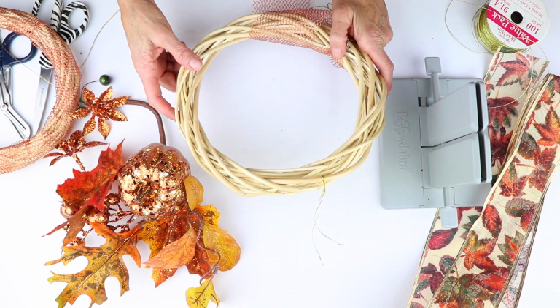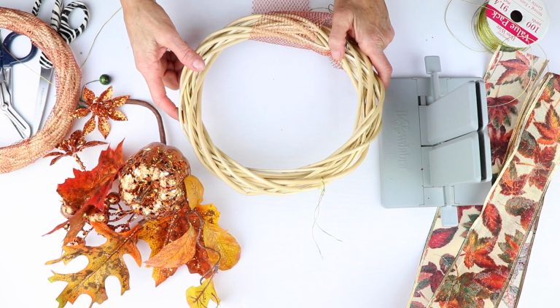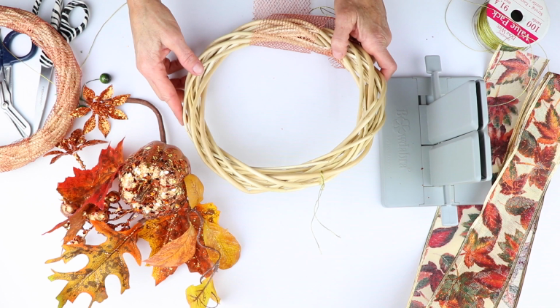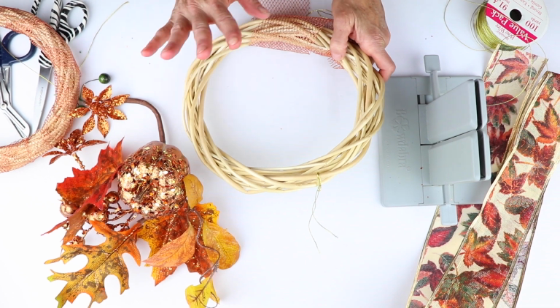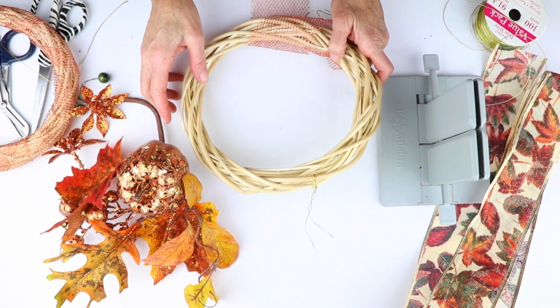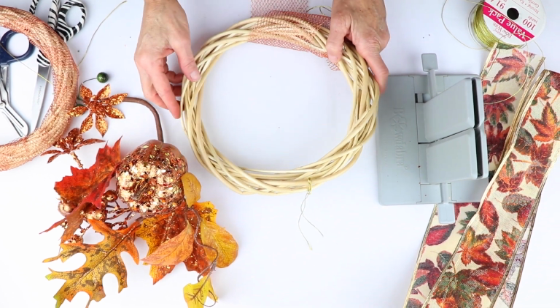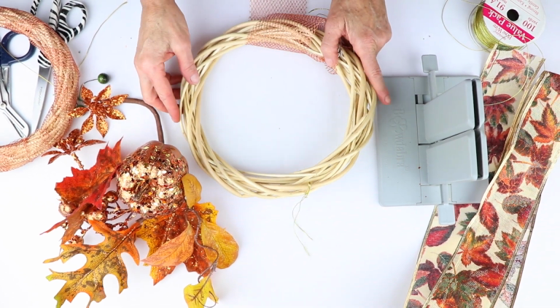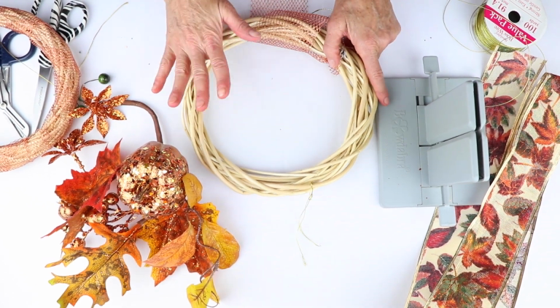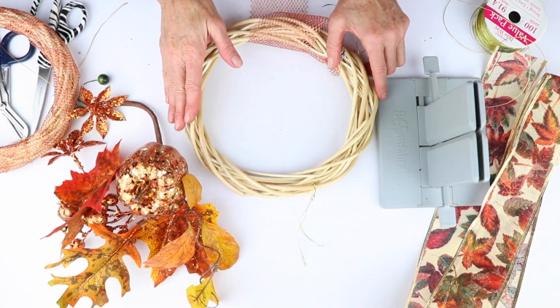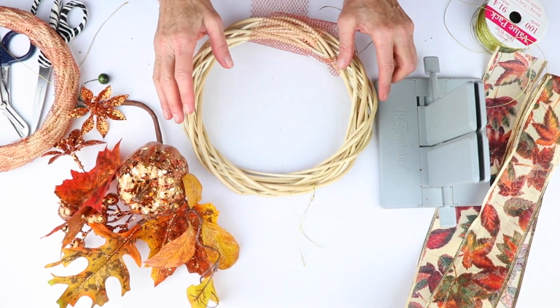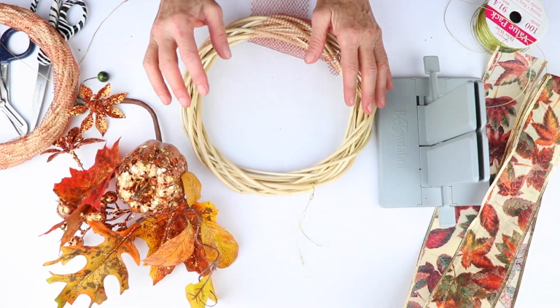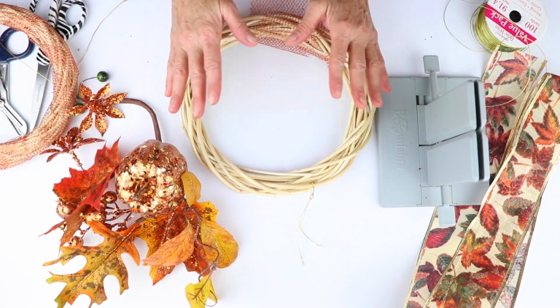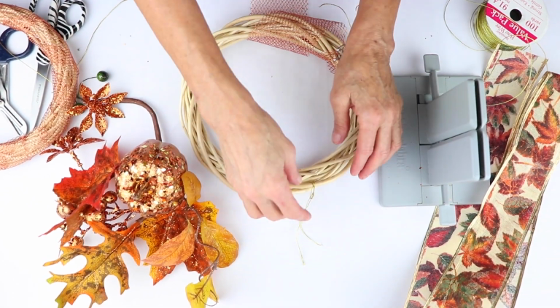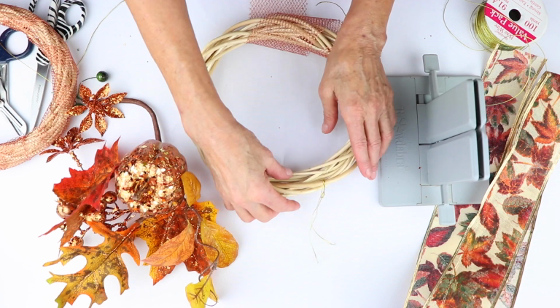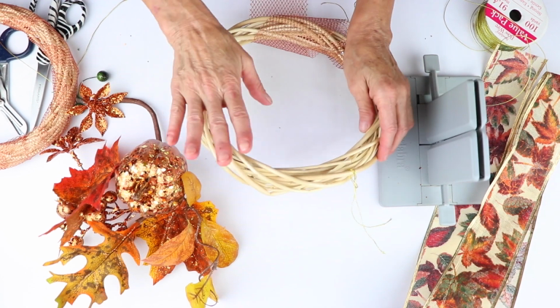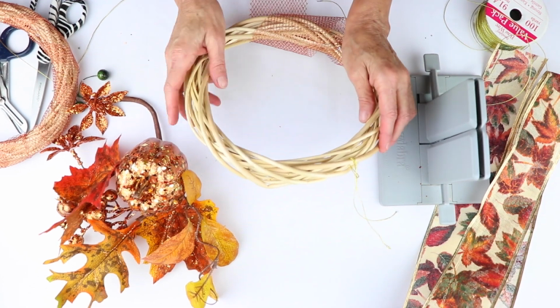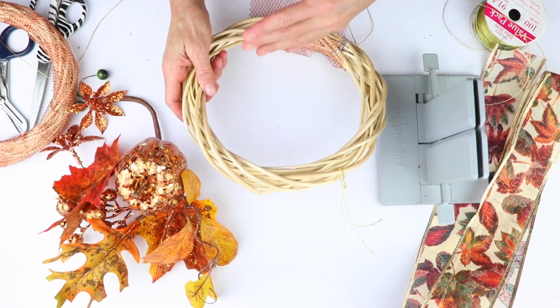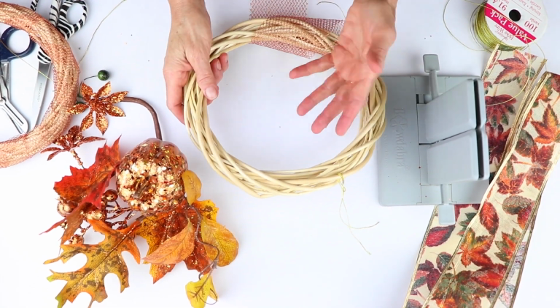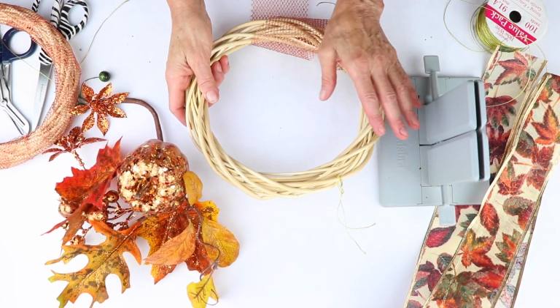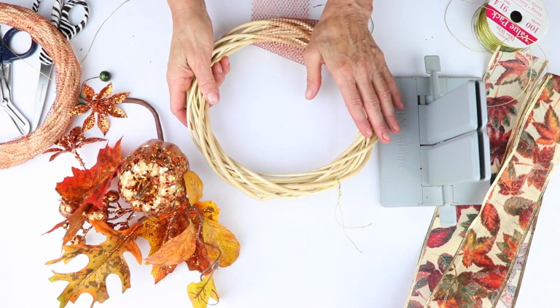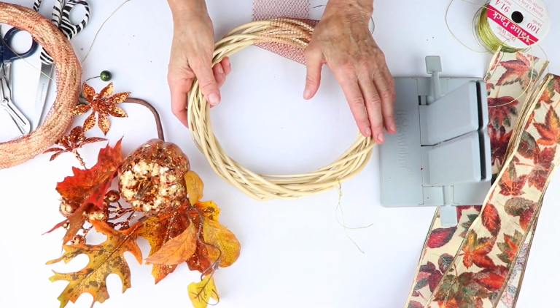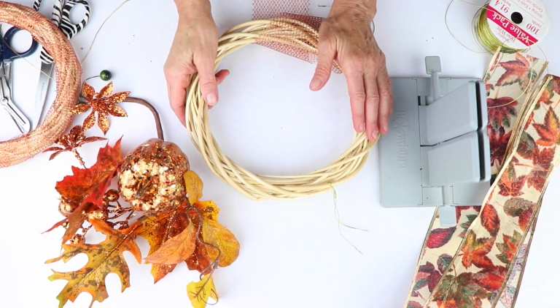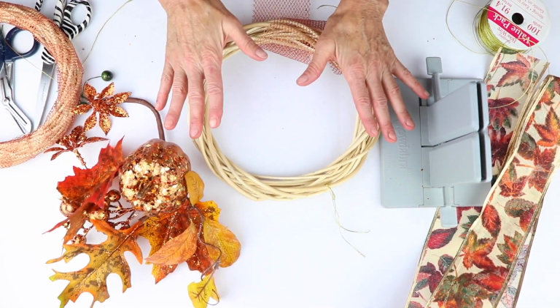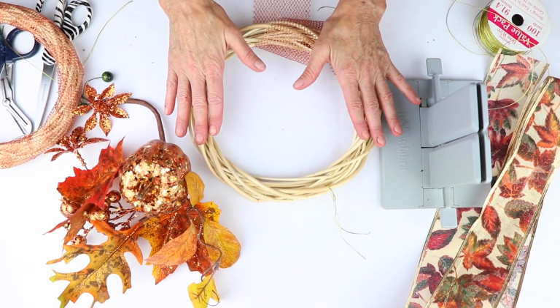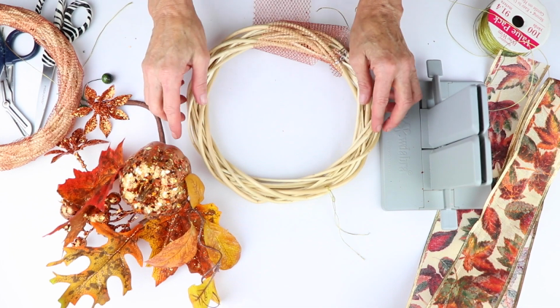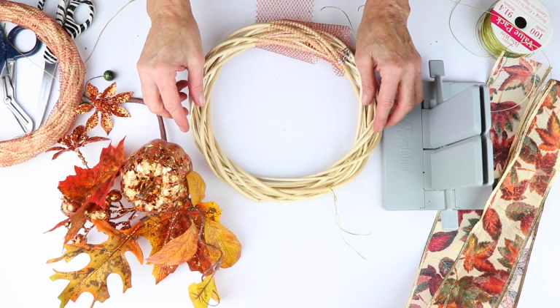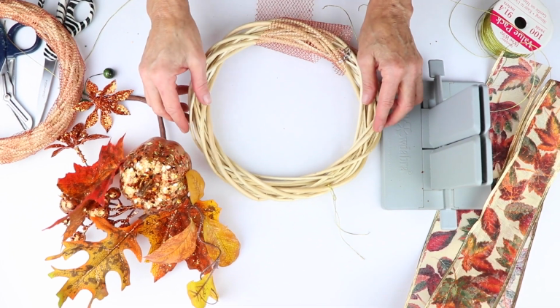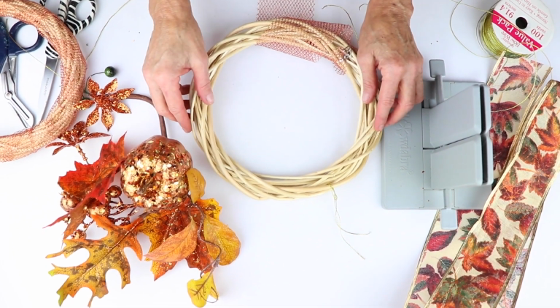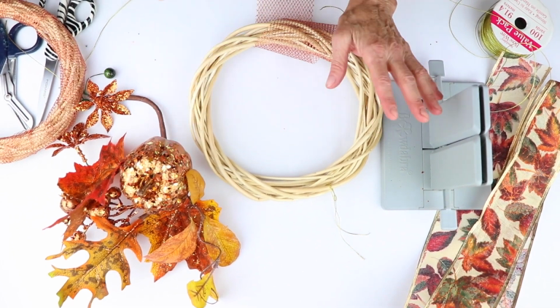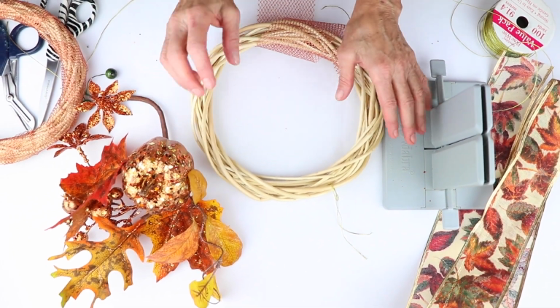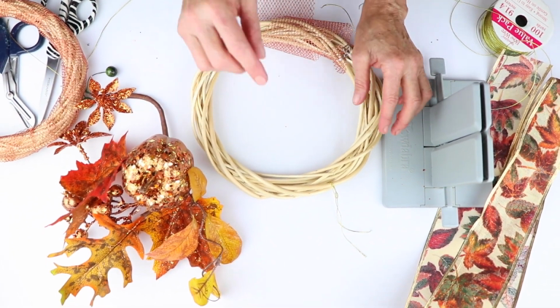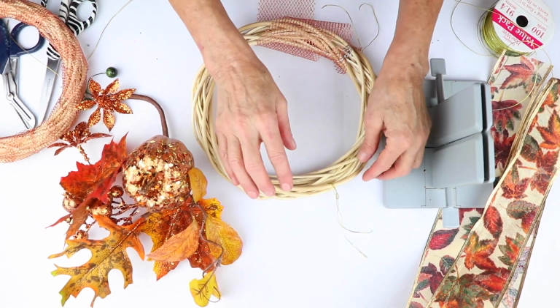For this project, it's going to be really fun. It's an easy Thanksgiving decor, fall decor. I'm going to start, and I'm making this as a hostess gift for someone when I'm going to their house for Thanksgiving dinner. Here is an idea.